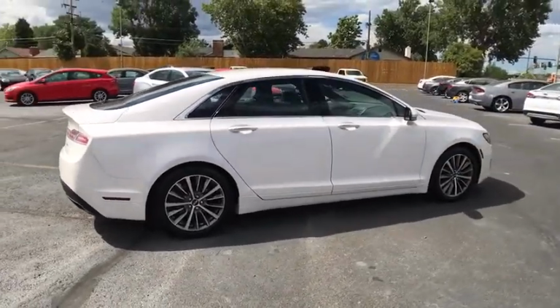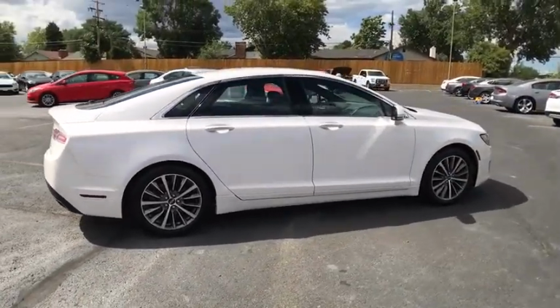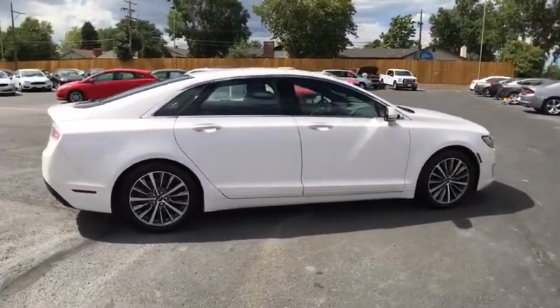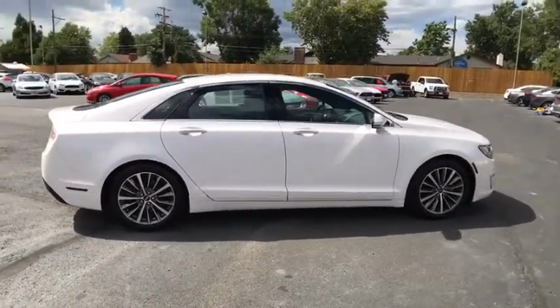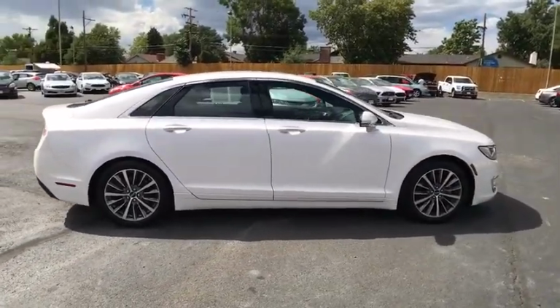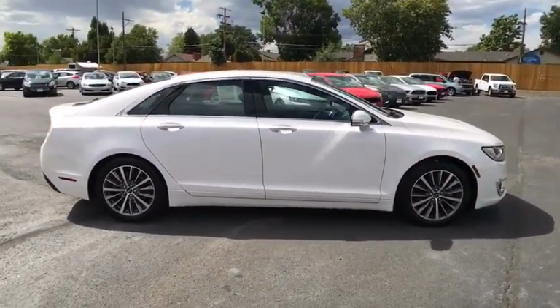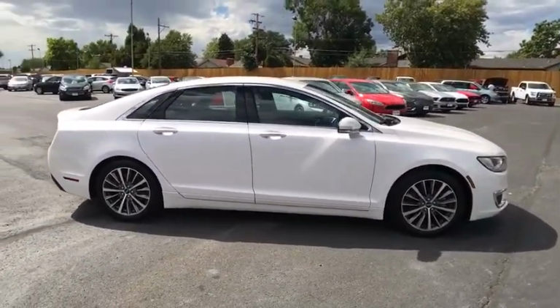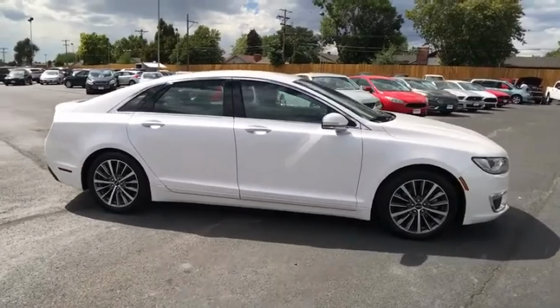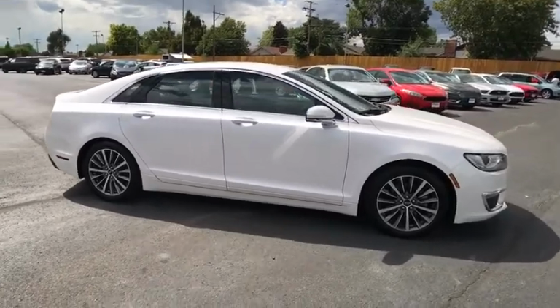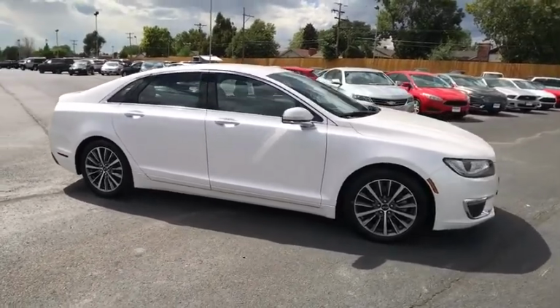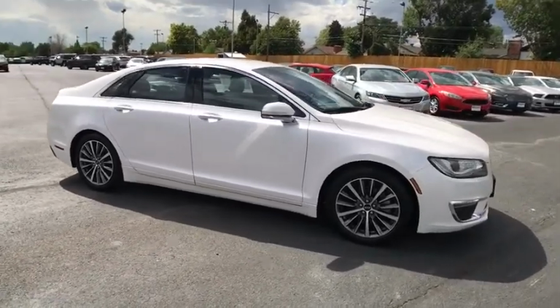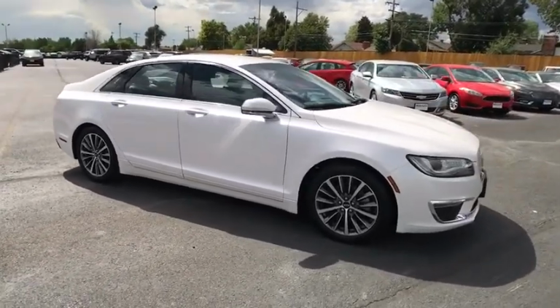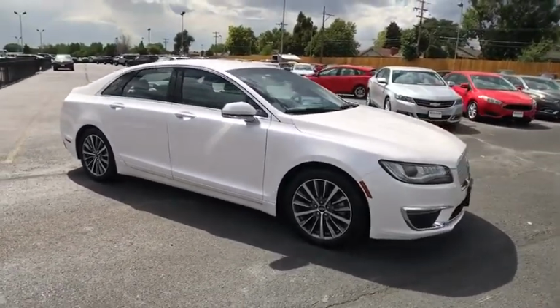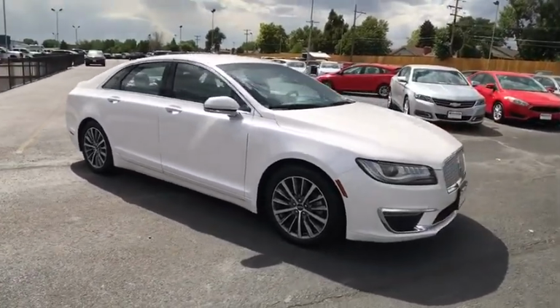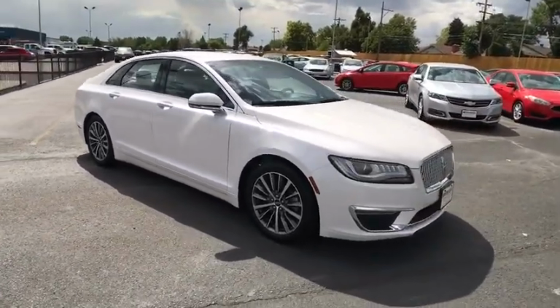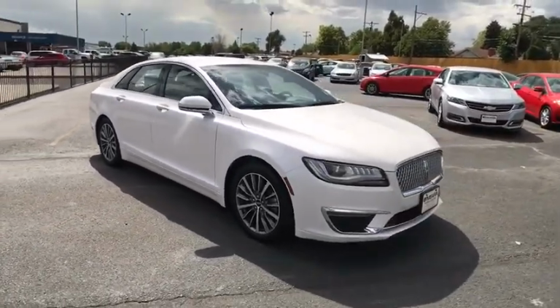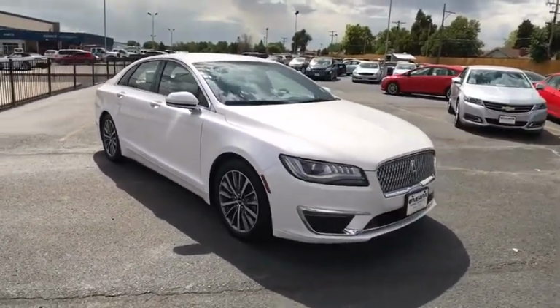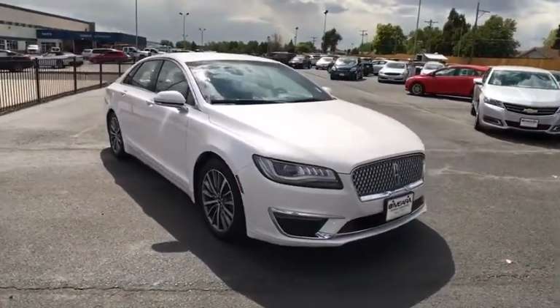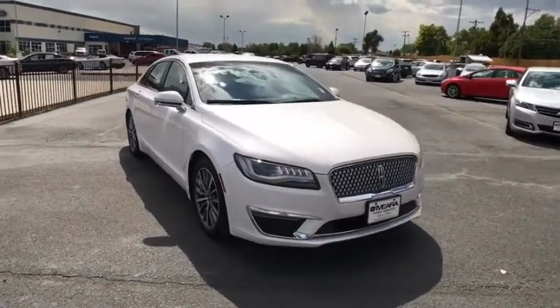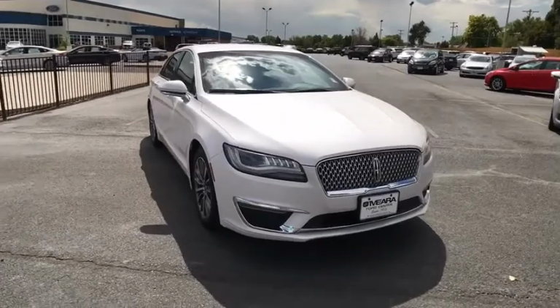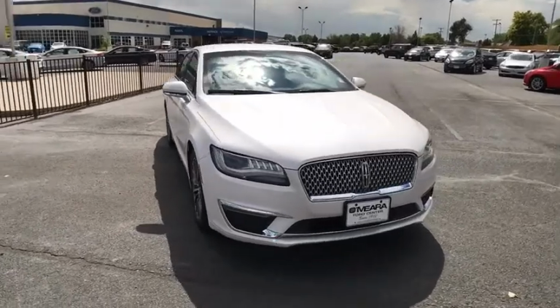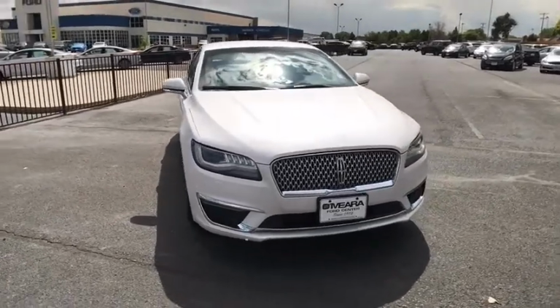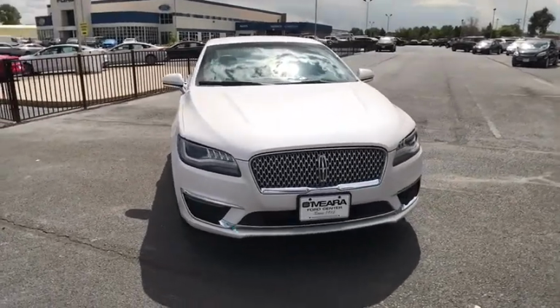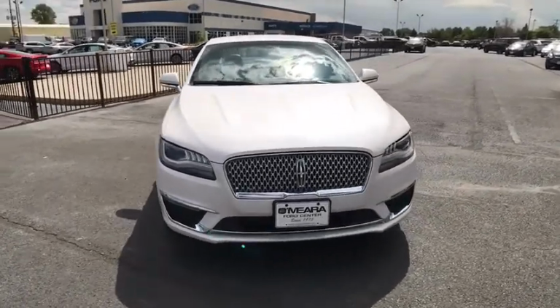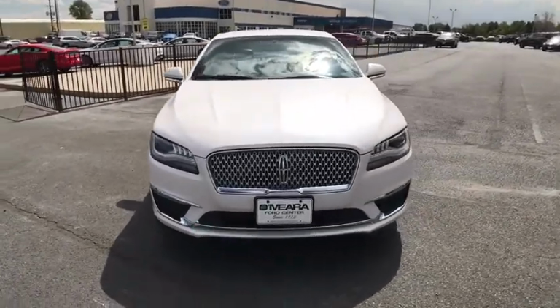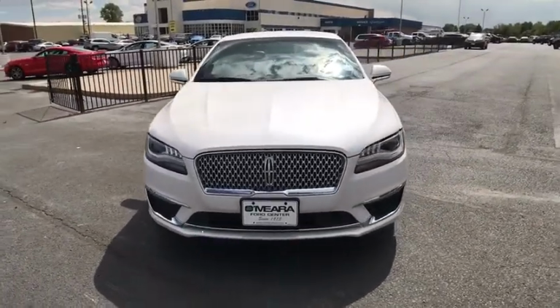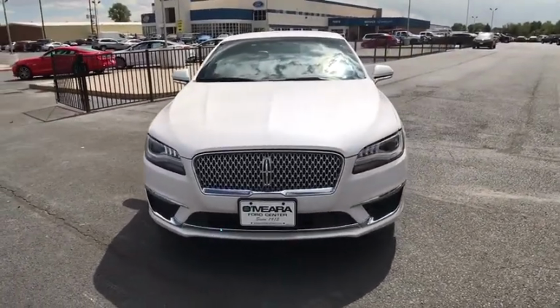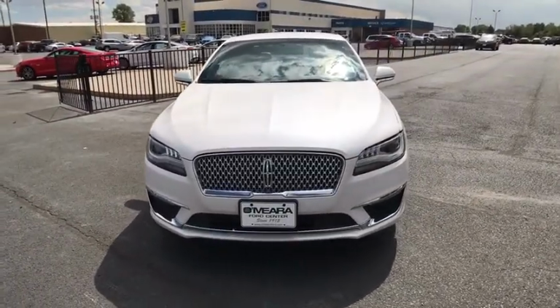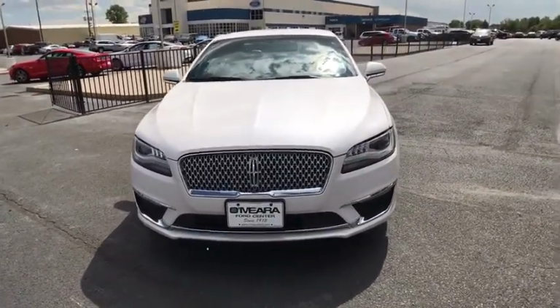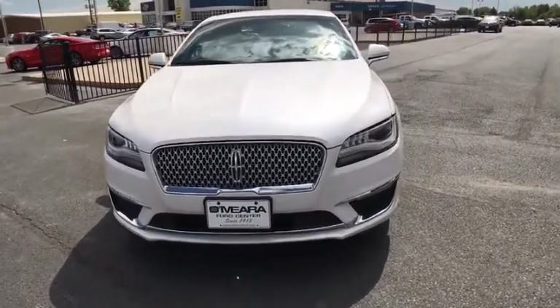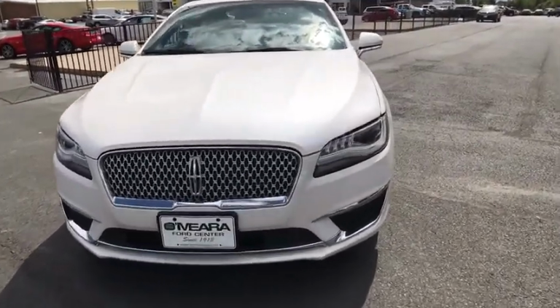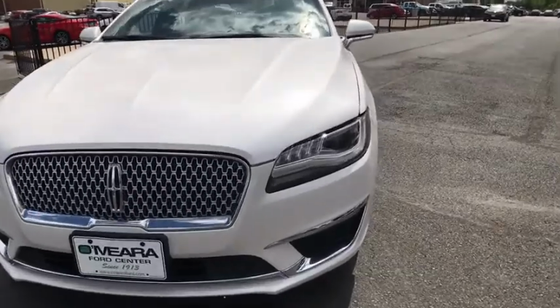Here are some of this vehicle's great options: stability control, traction control, xenon headlights, Bluetooth, automatic transmission, front wheel drive, compass, power windows, power door locks, trip computer, heated driver's seat.